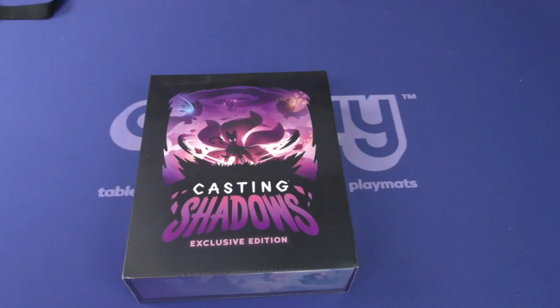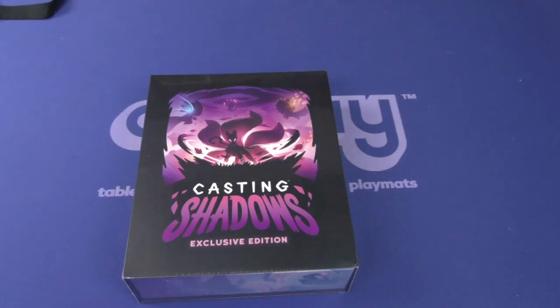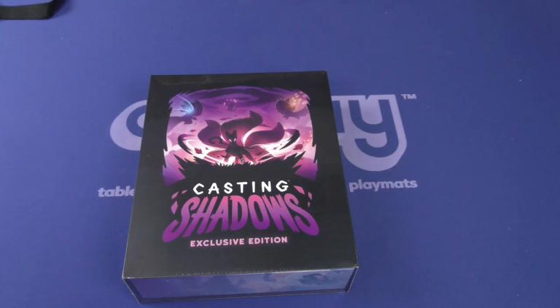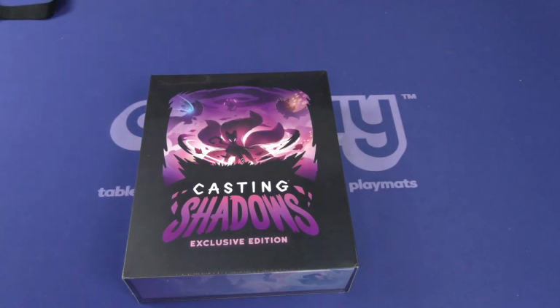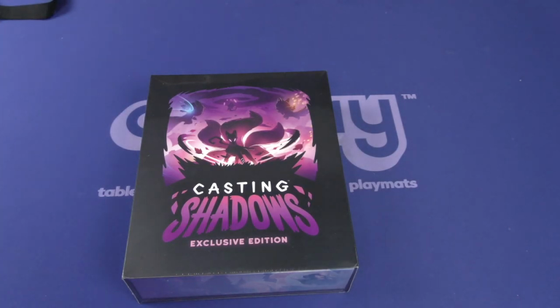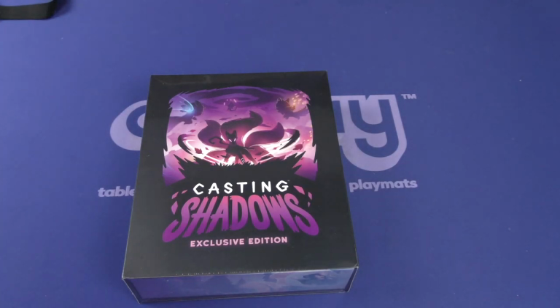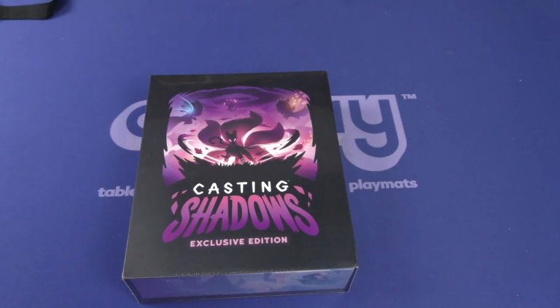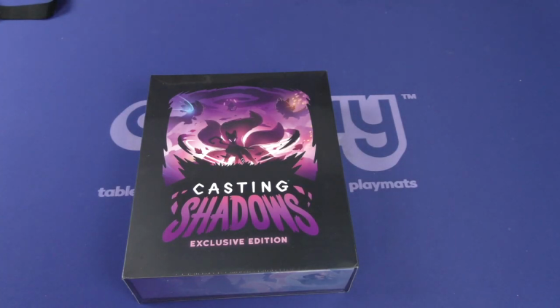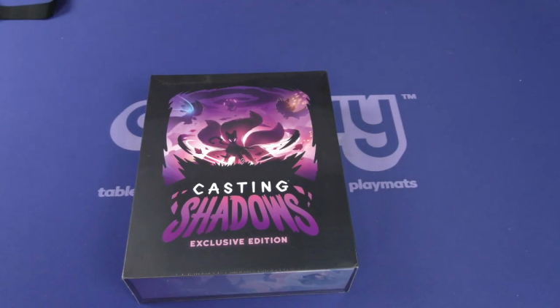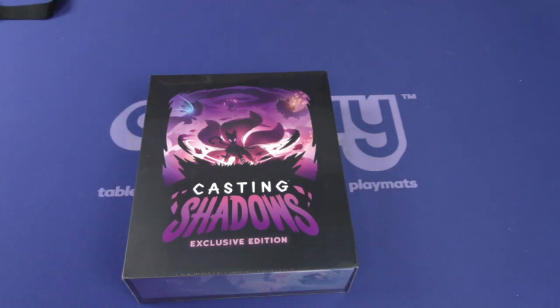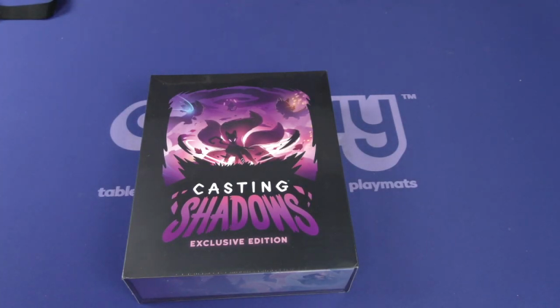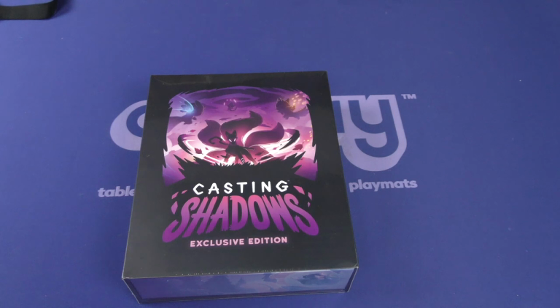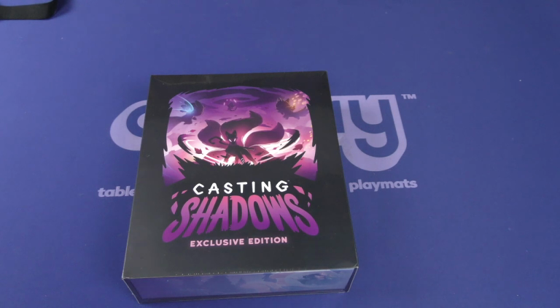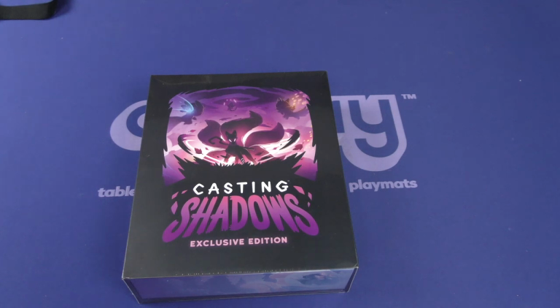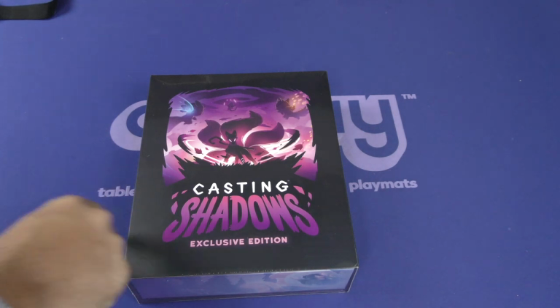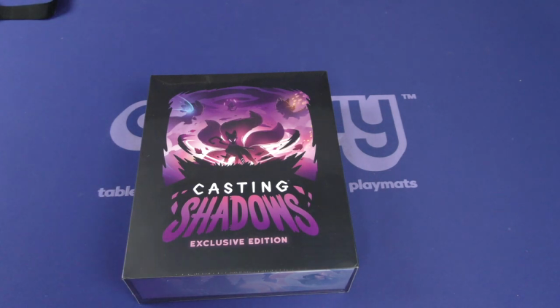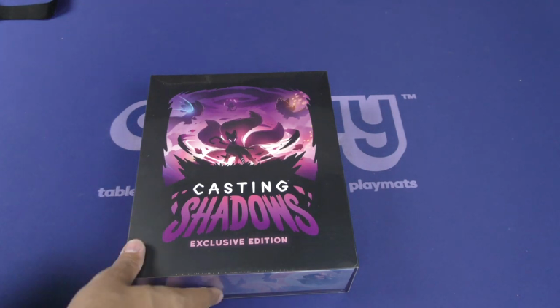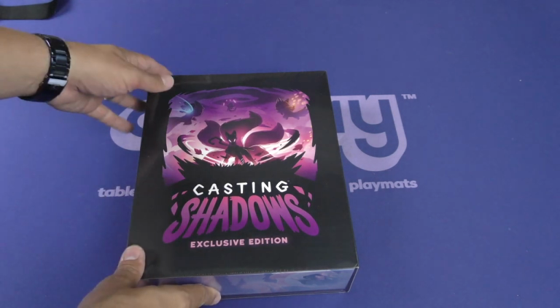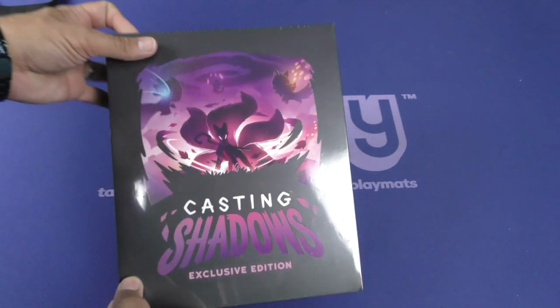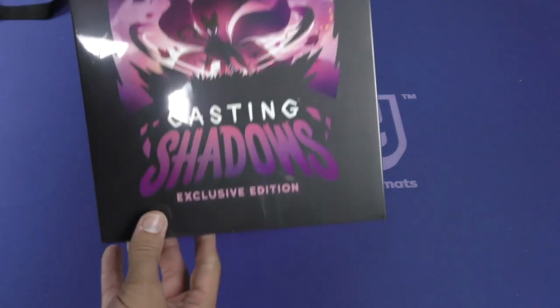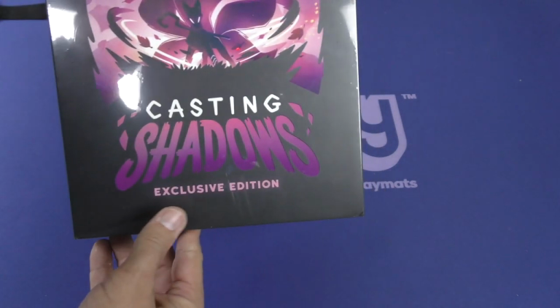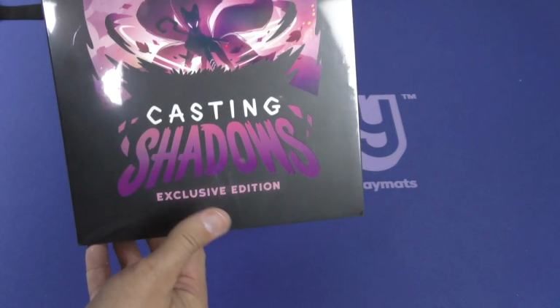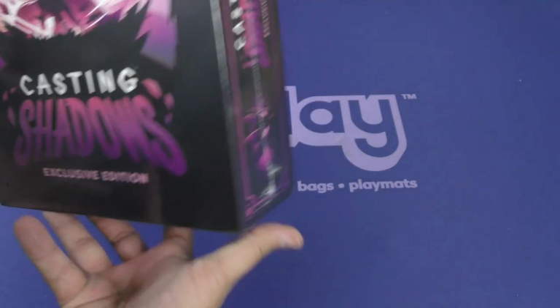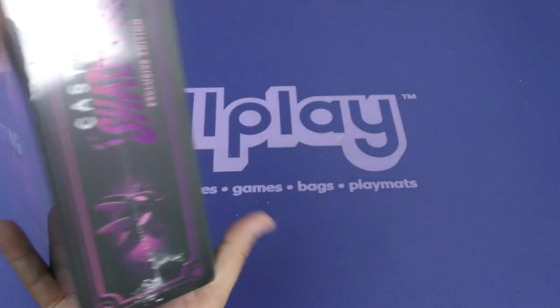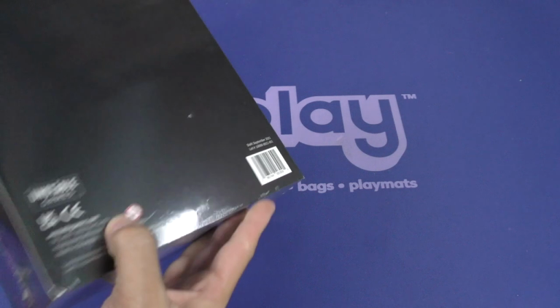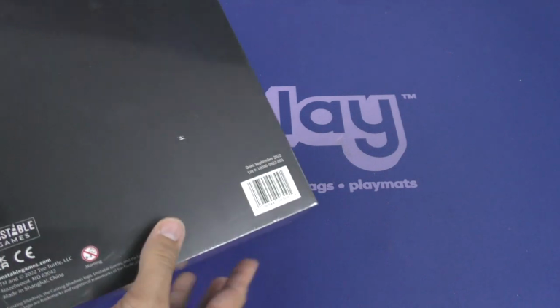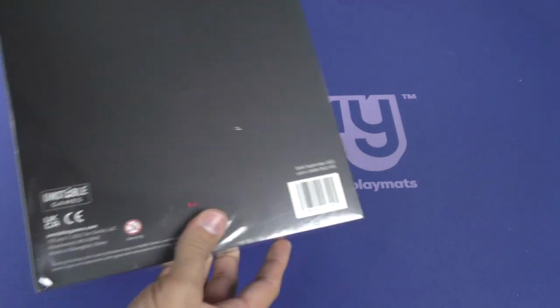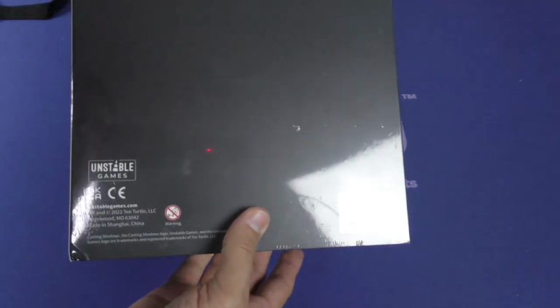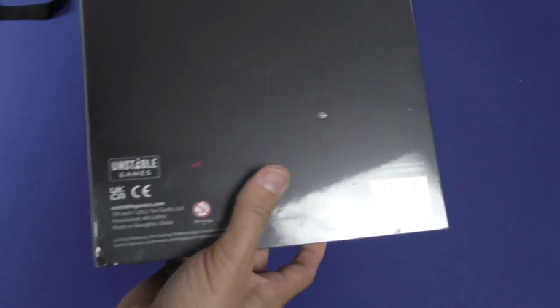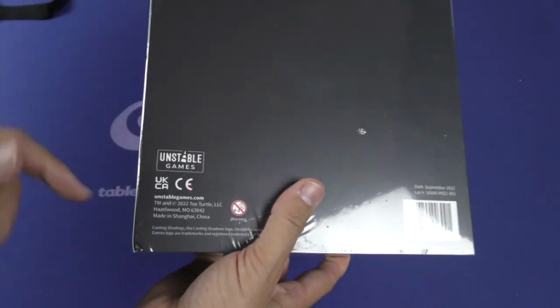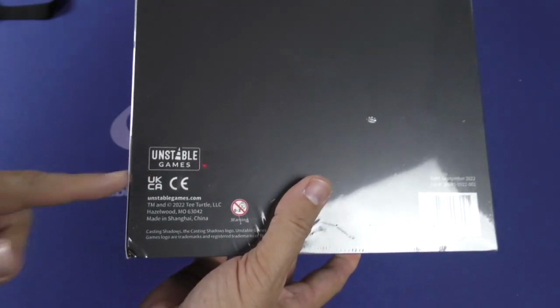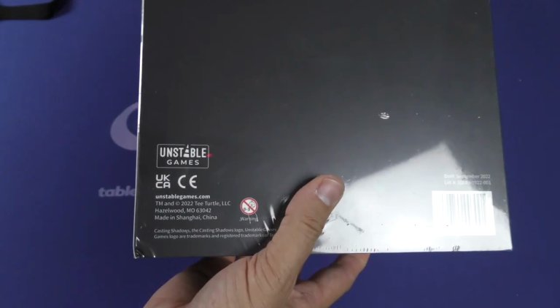Hello, everybody. Welcome to another Dicetower Daily Unboxing. I'm Joey Evans, and today we are unboxing Casting Shadows, exclusive edition, and this is by Unstable Games. You can probably tell by the artwork, they have a very unique style of artwork.